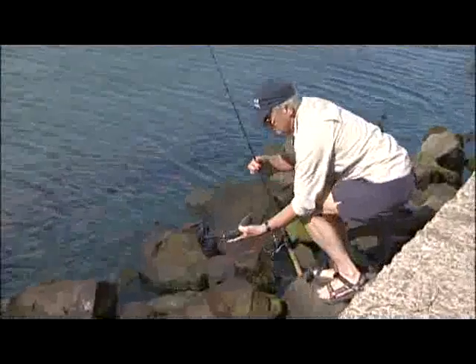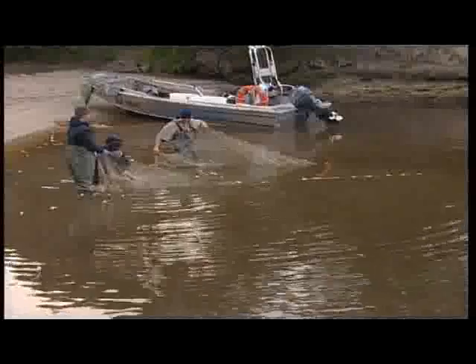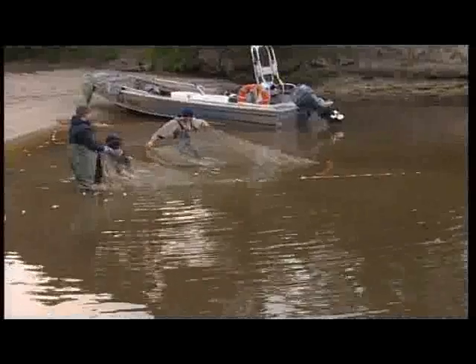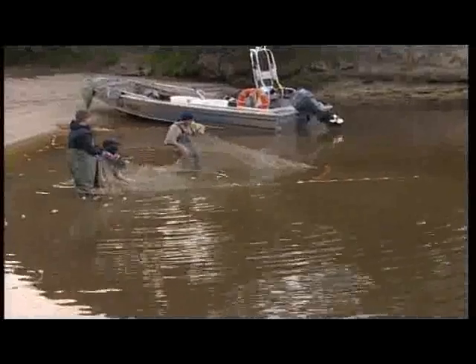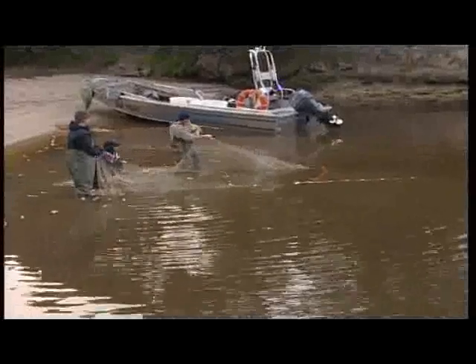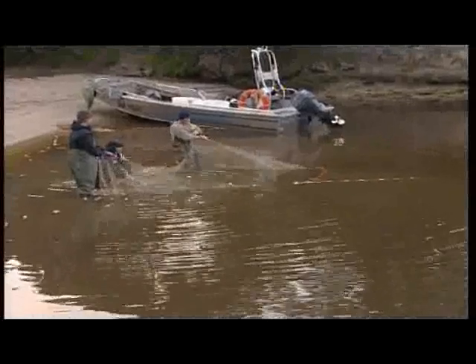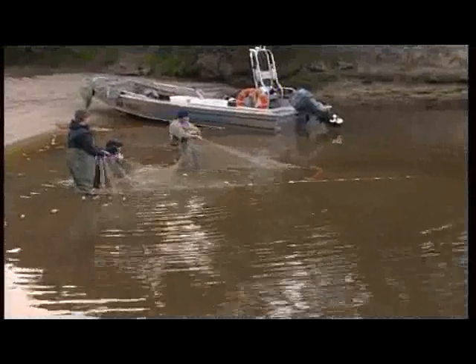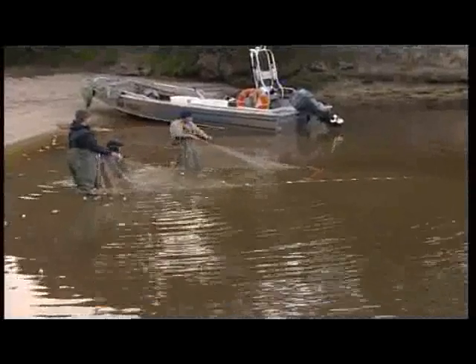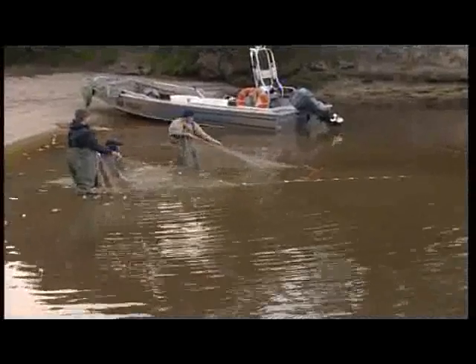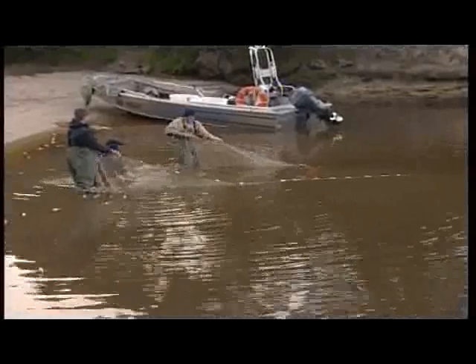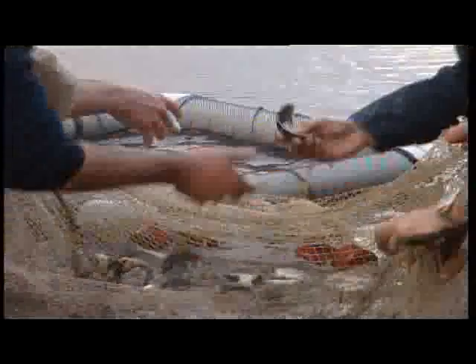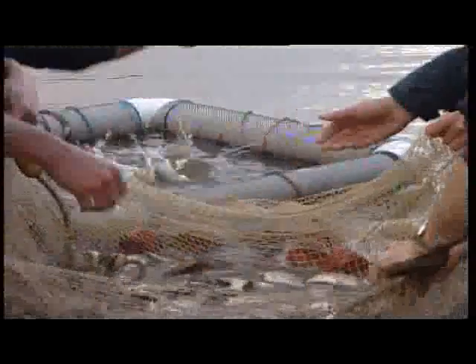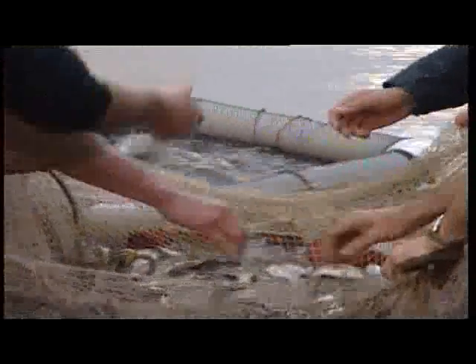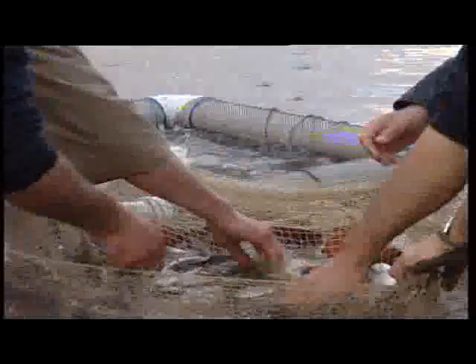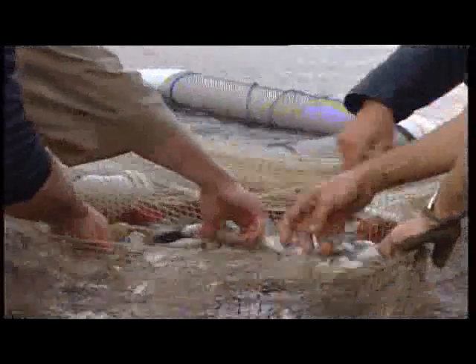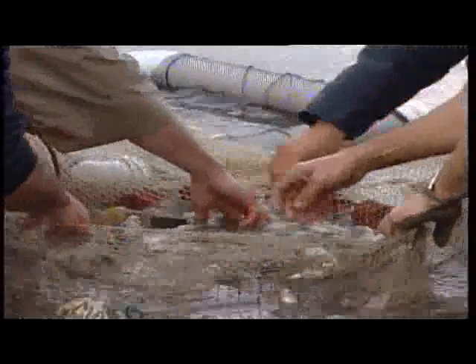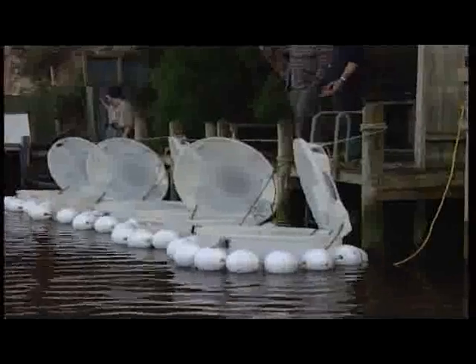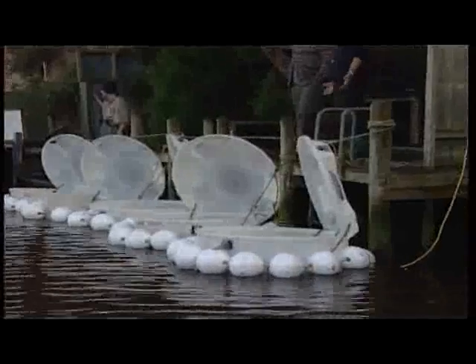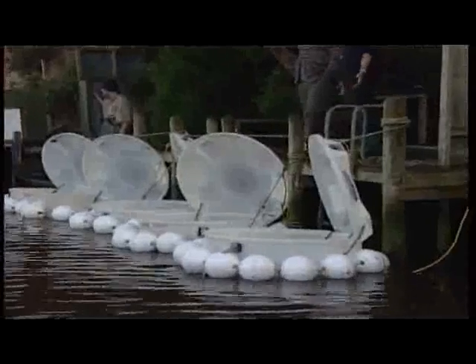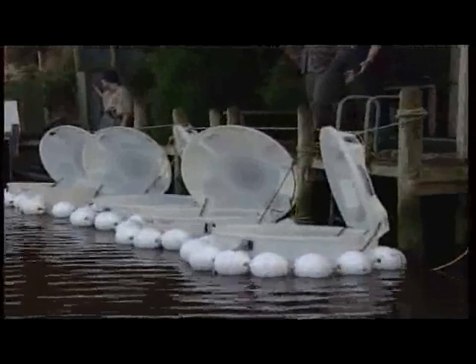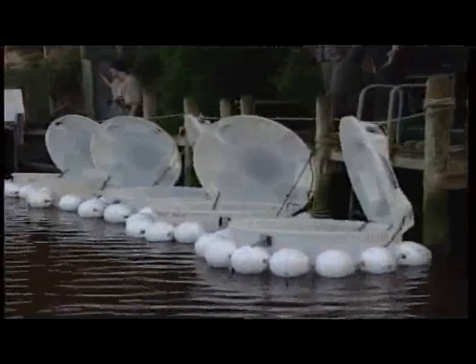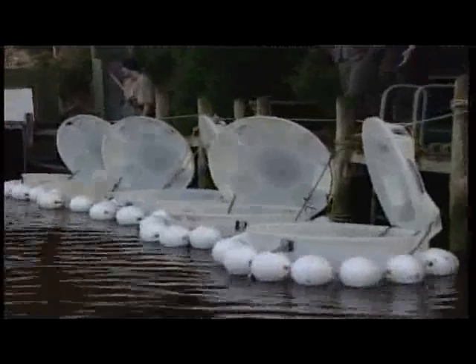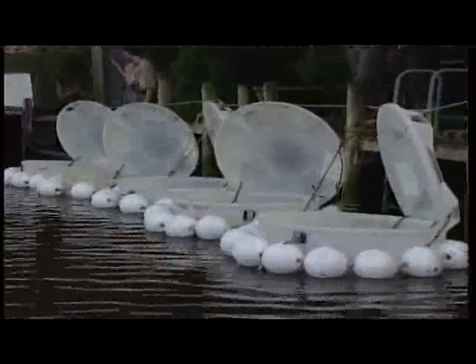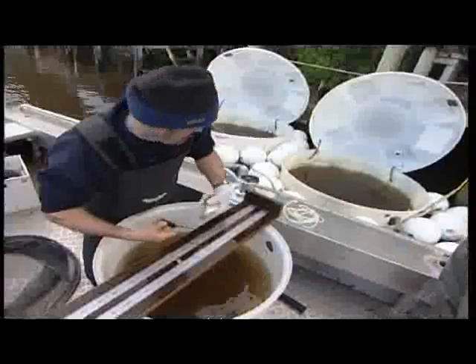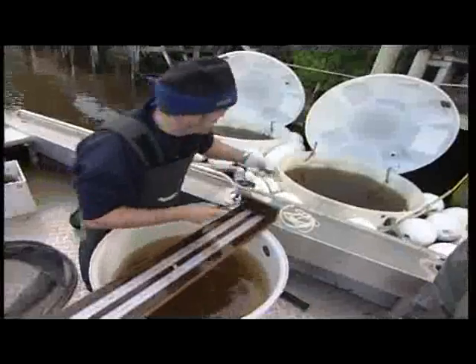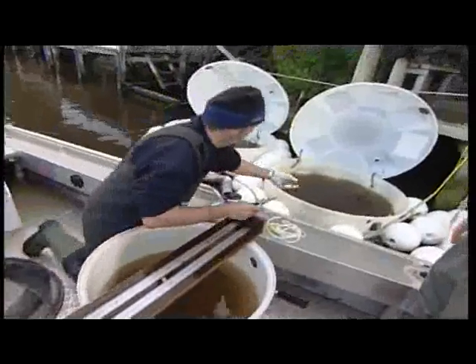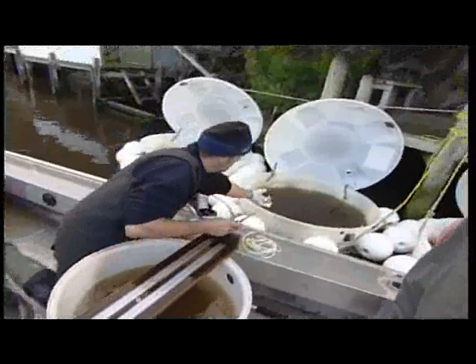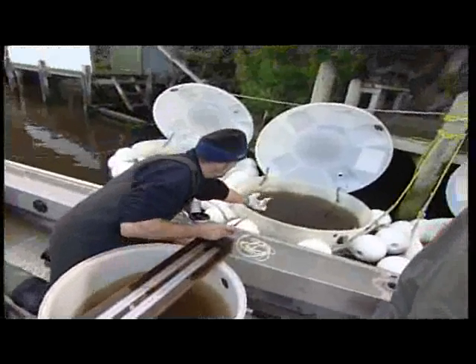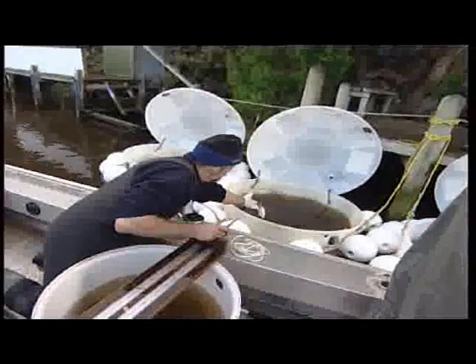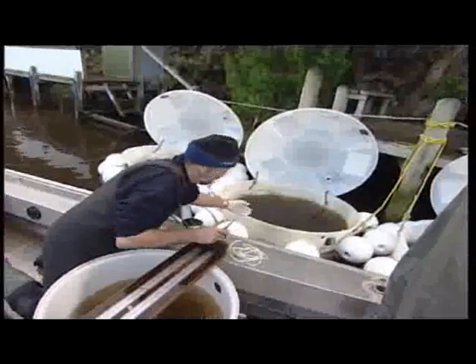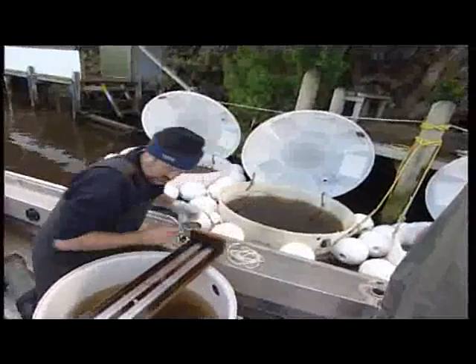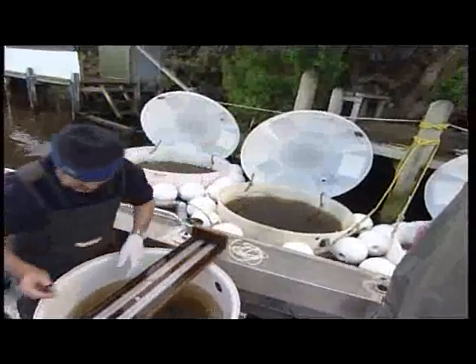Fish were held in research tanks to check for survival. Fish were also netted and held as controls to check whether there were other factors that contributed to mortality.